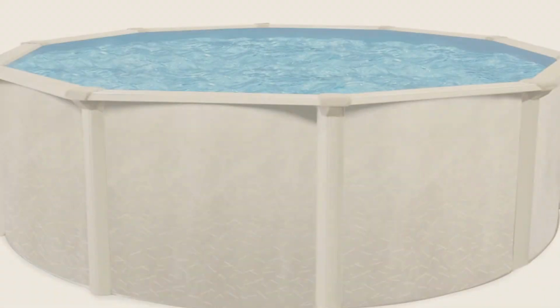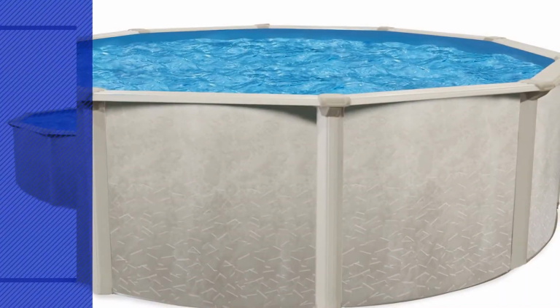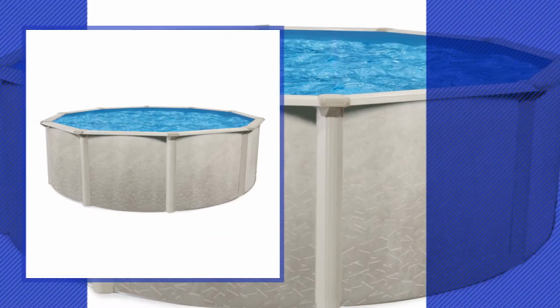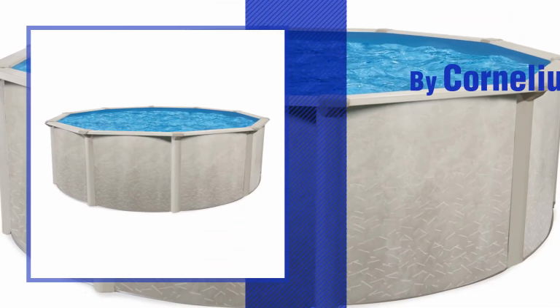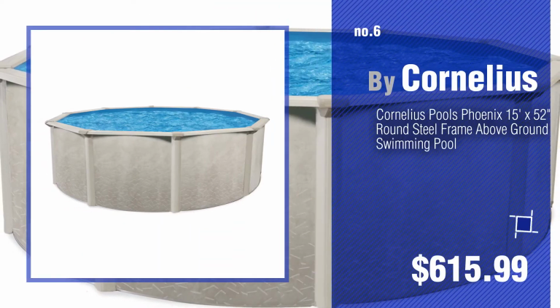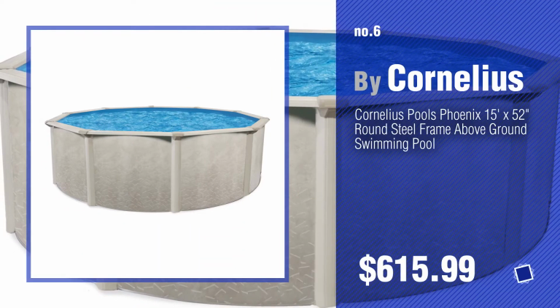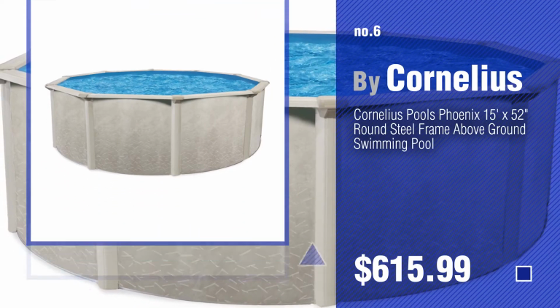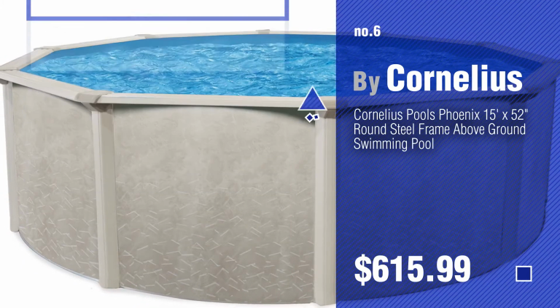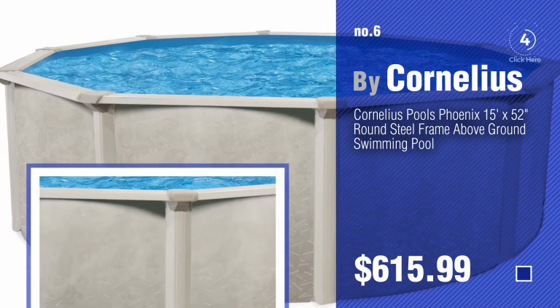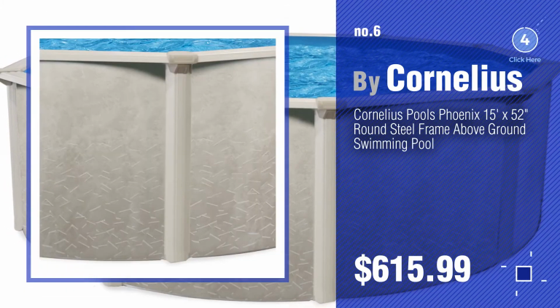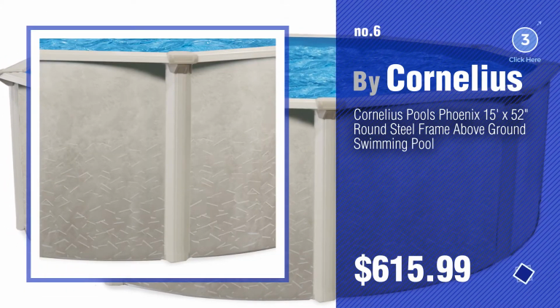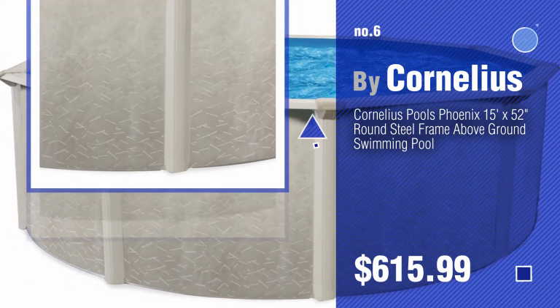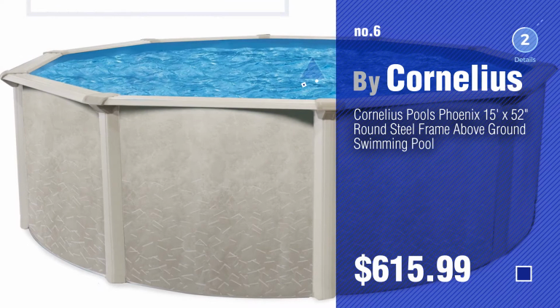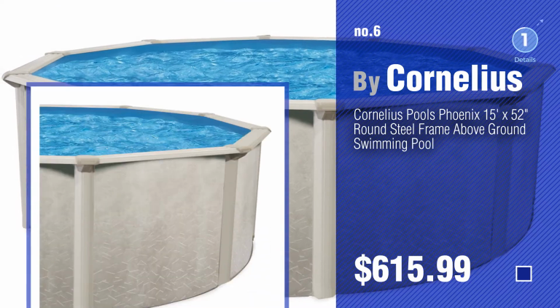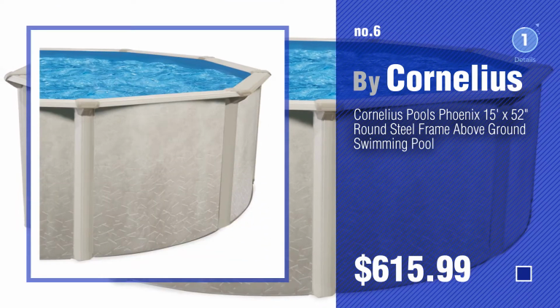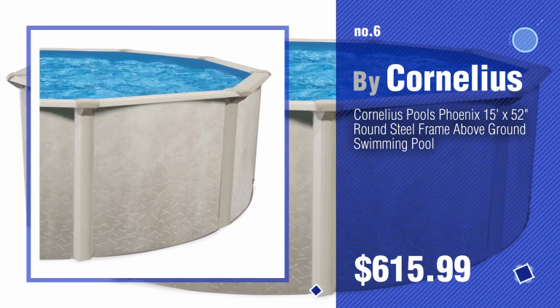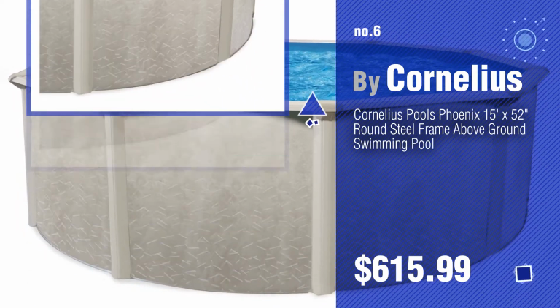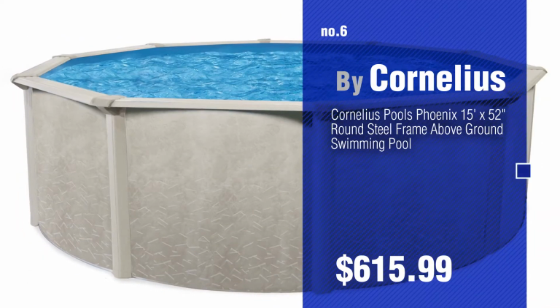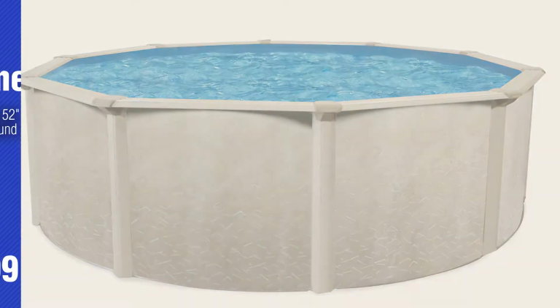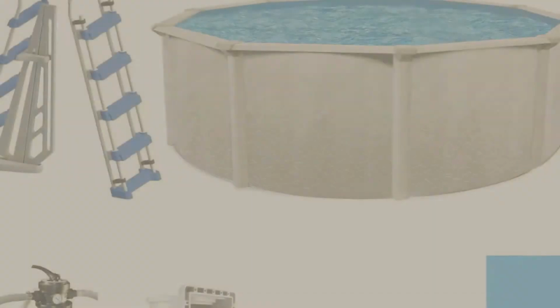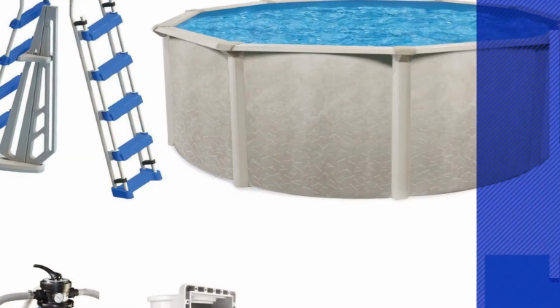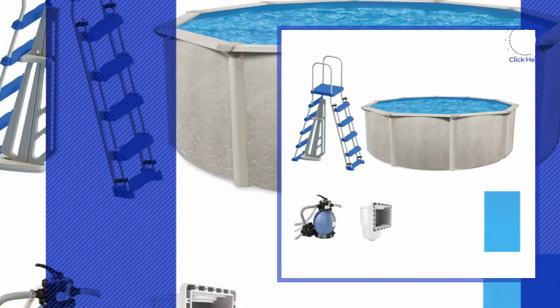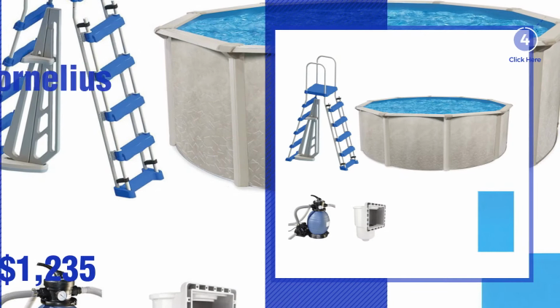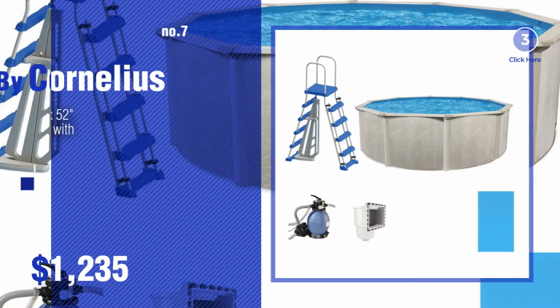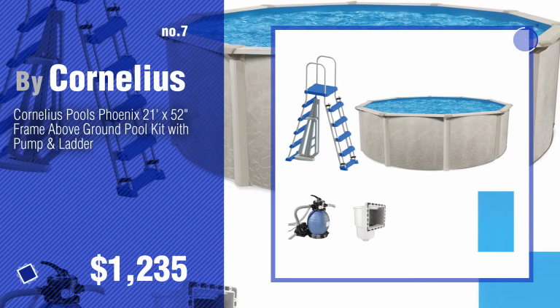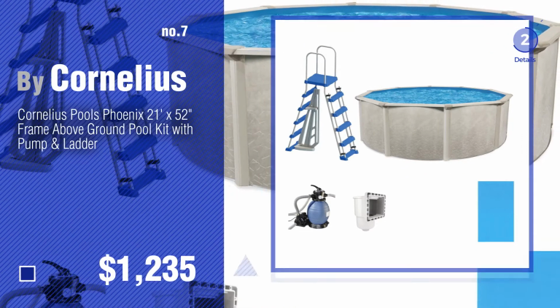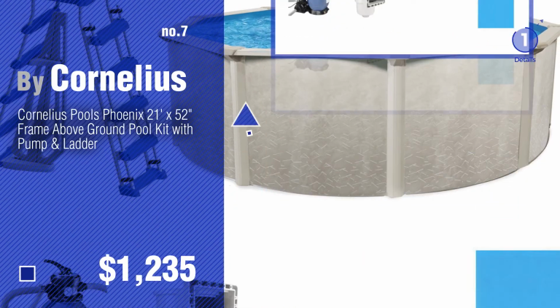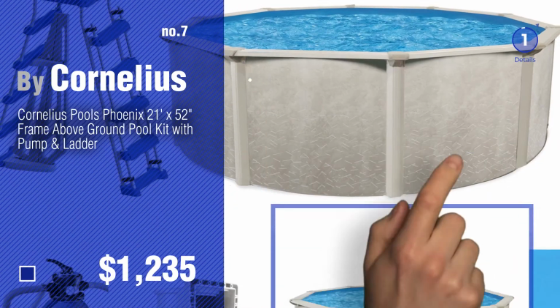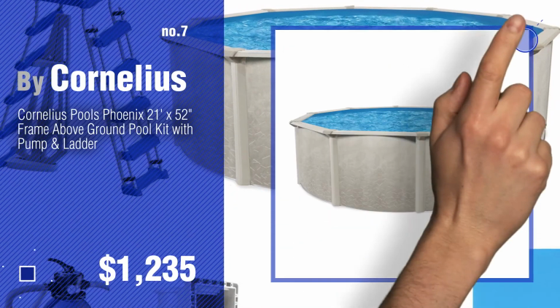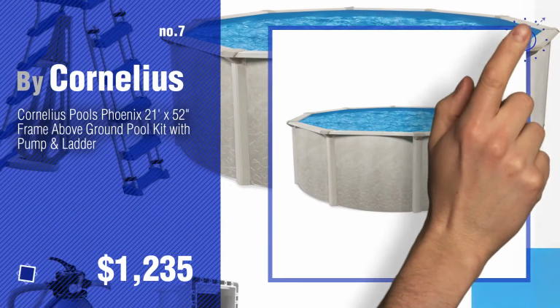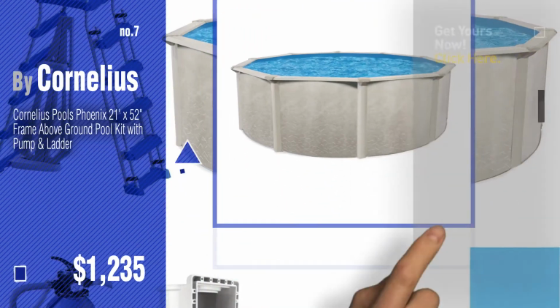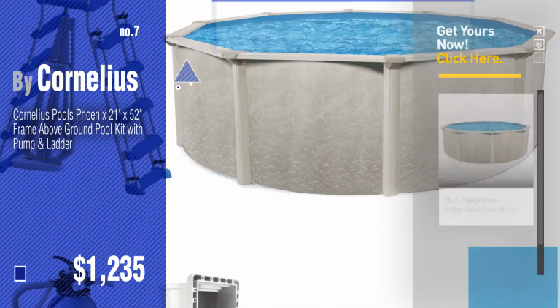Number 6, number 7. Click the circle in the corner to find more amazing products and gift ideas.